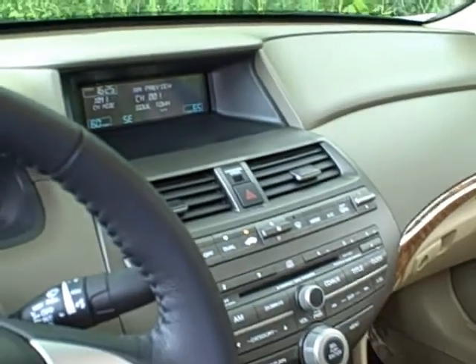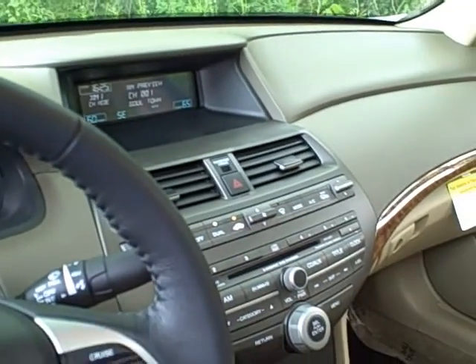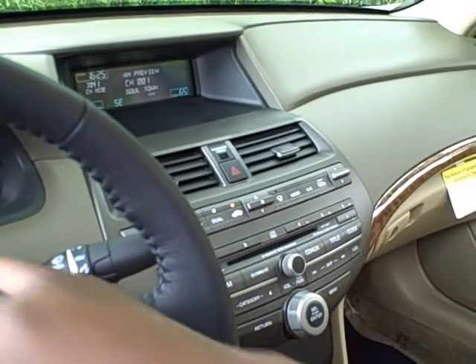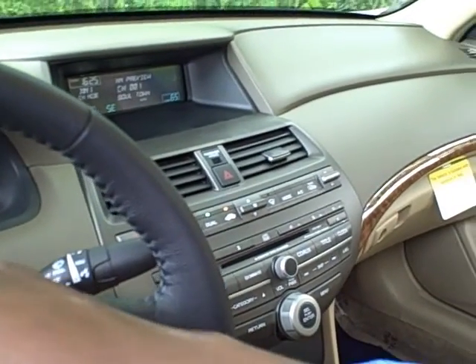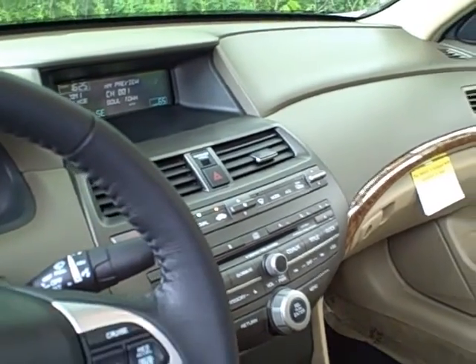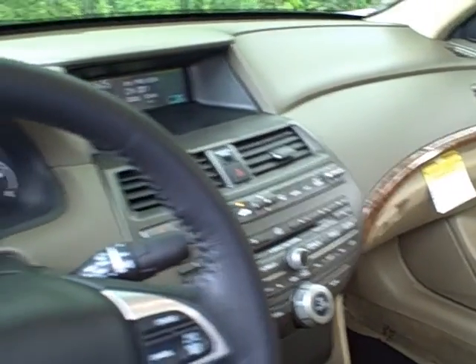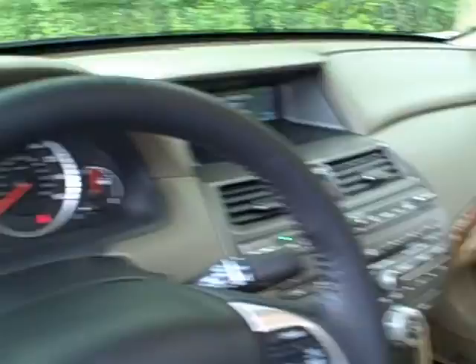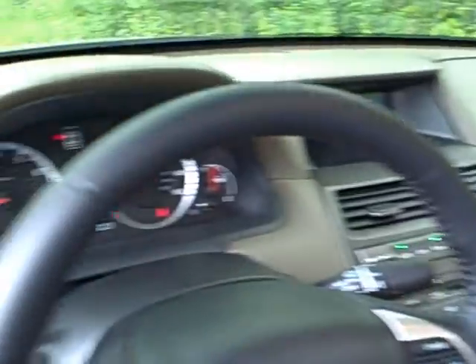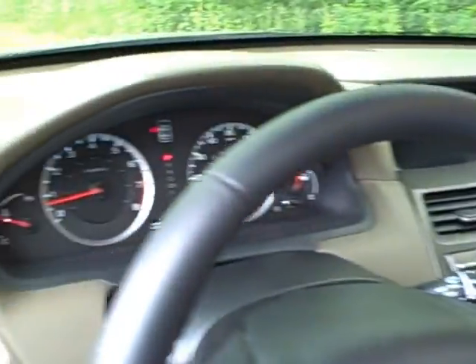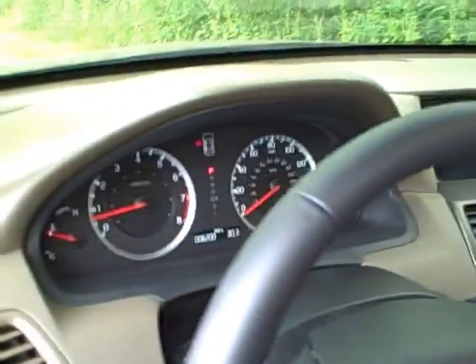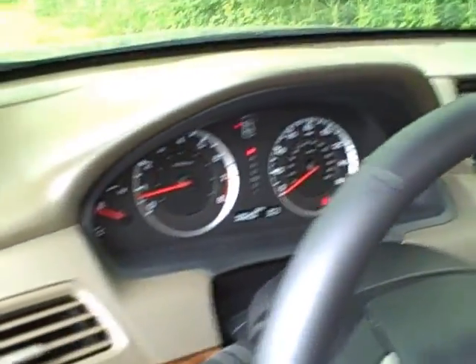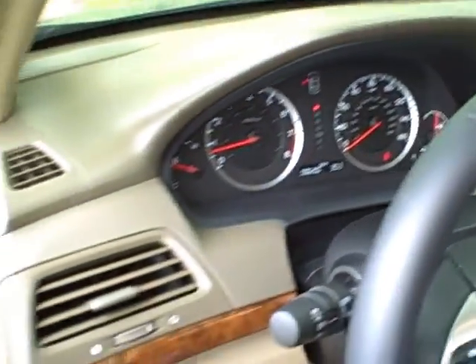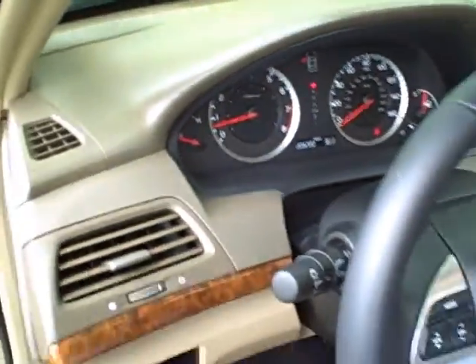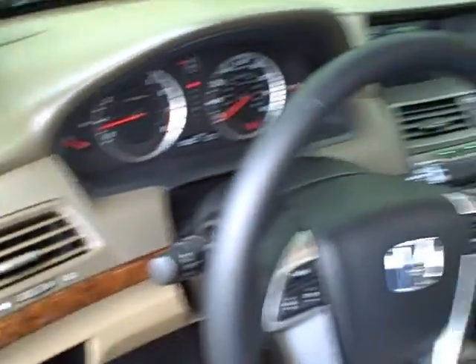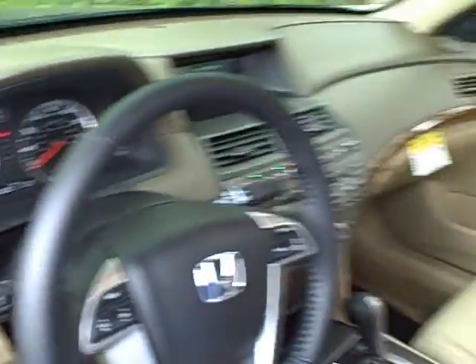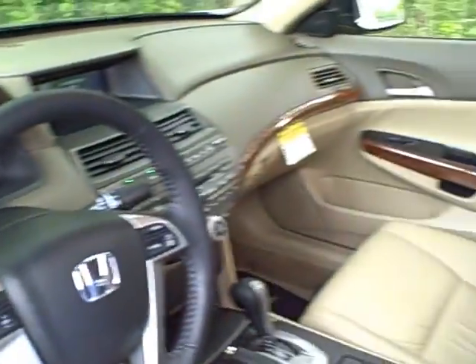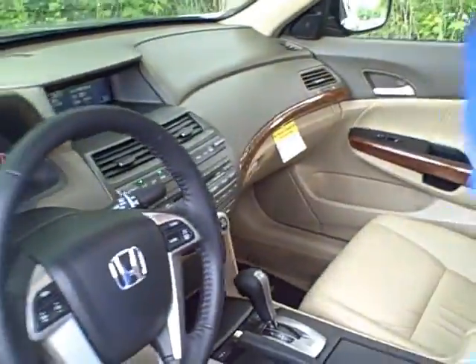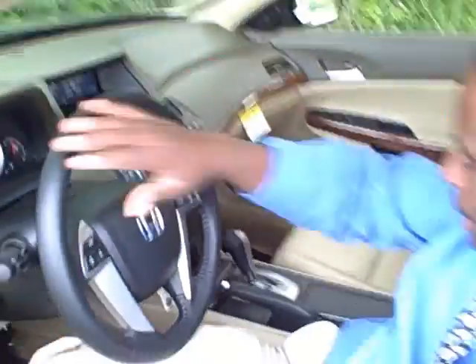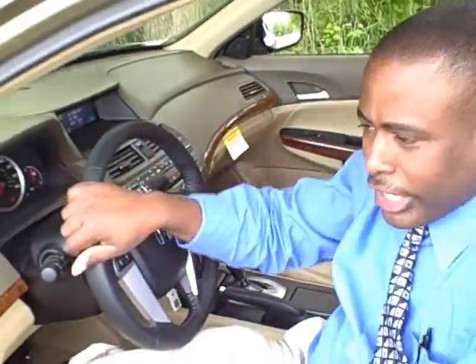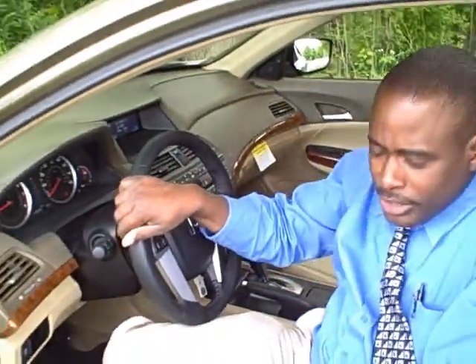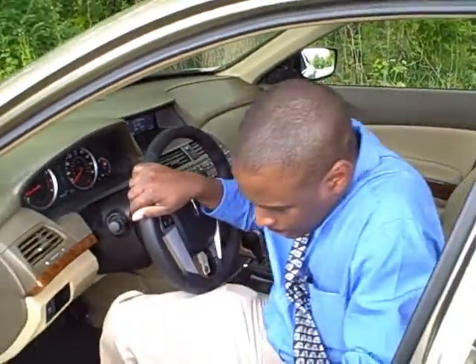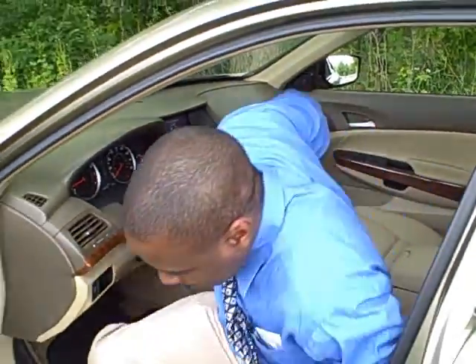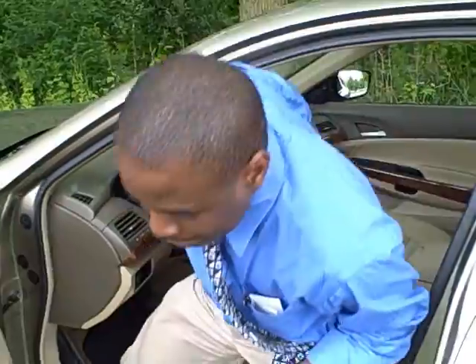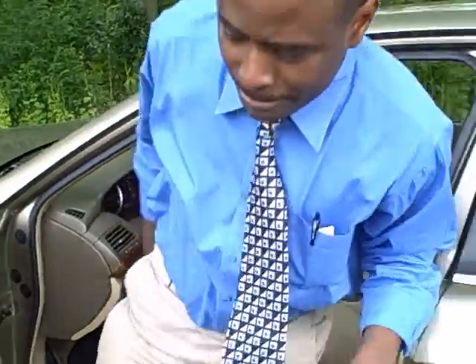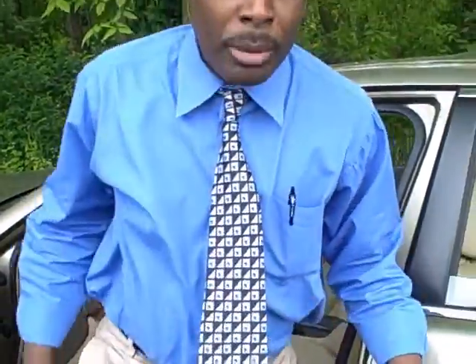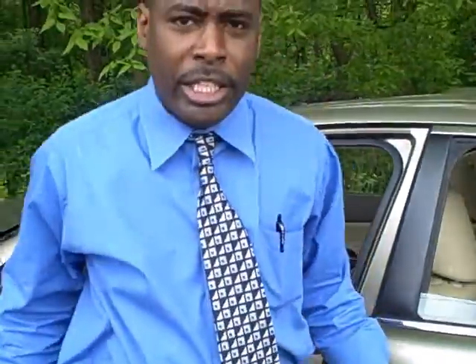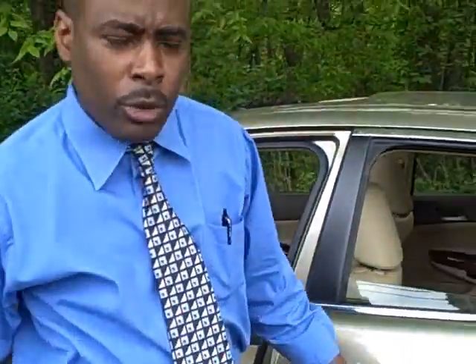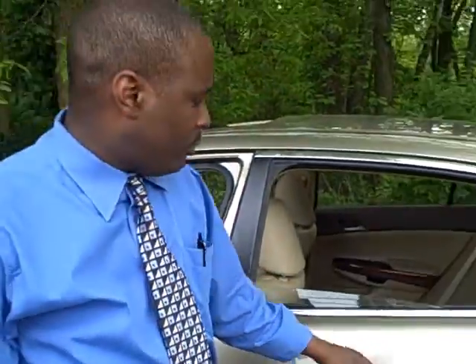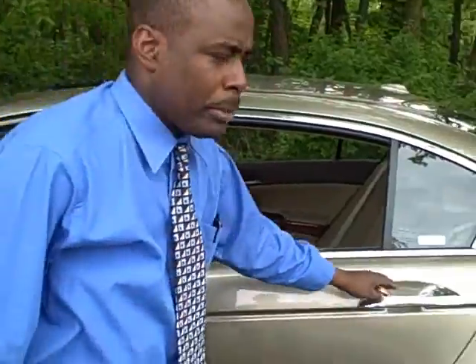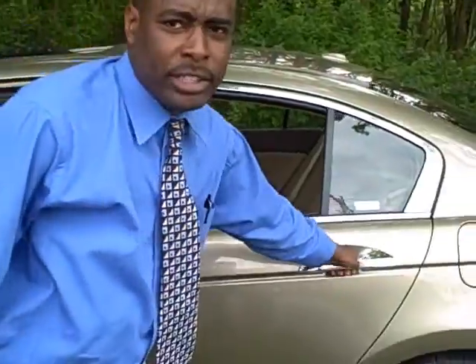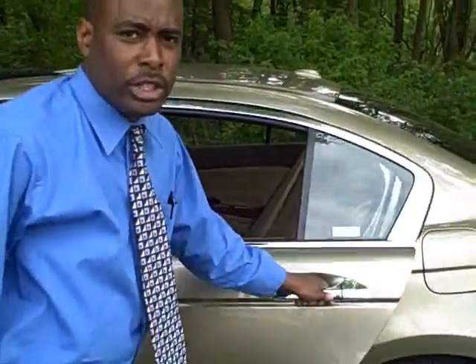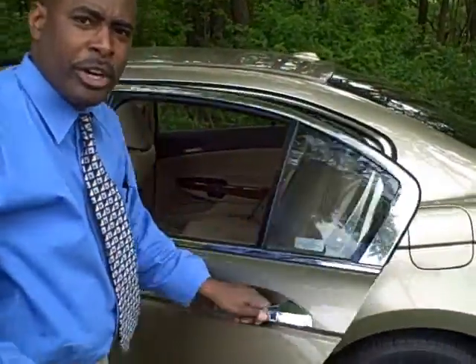It only has 6,200 miles. Automatic transmission. Plenty of room for your passengers in the rear.